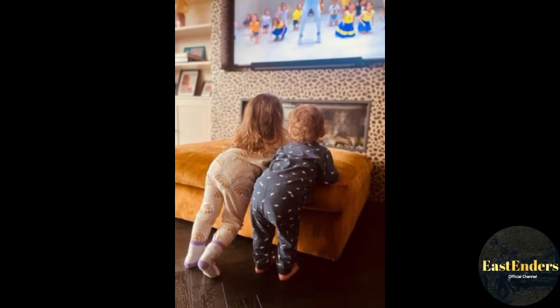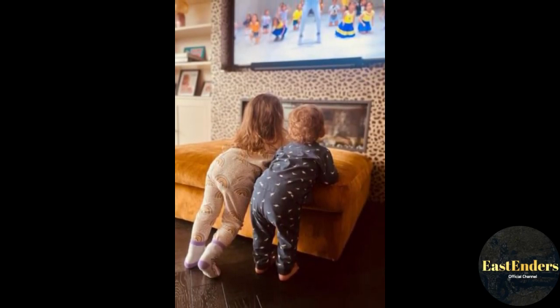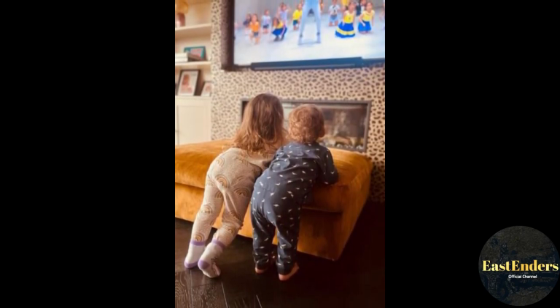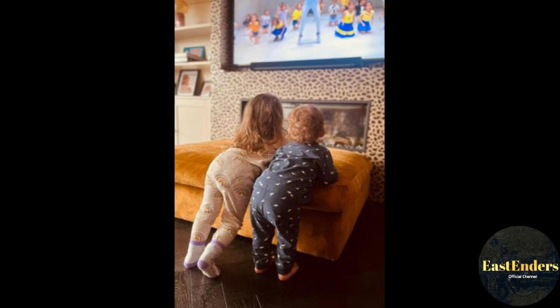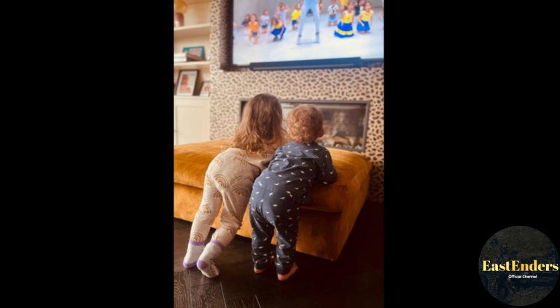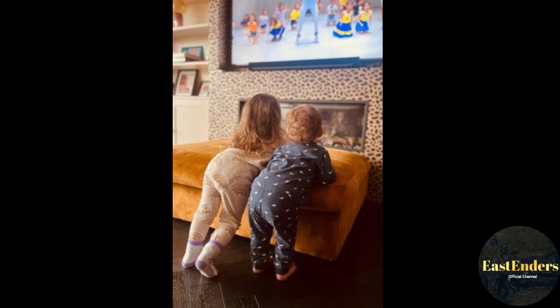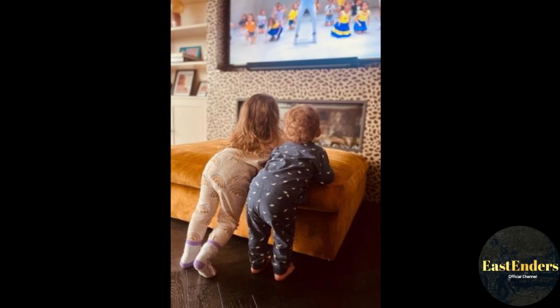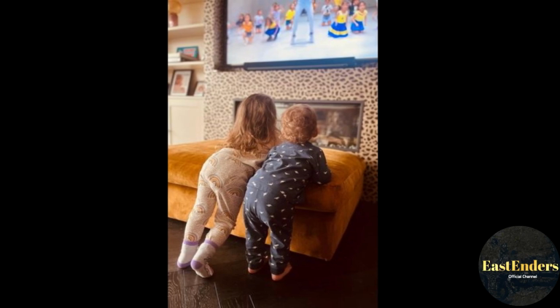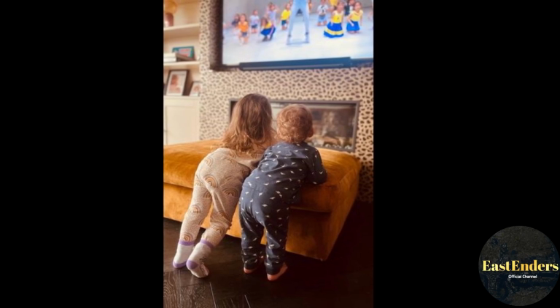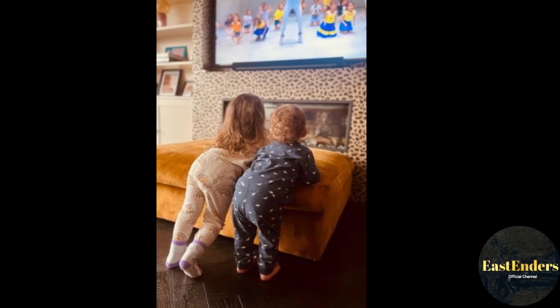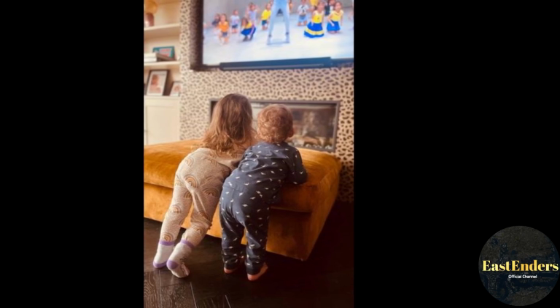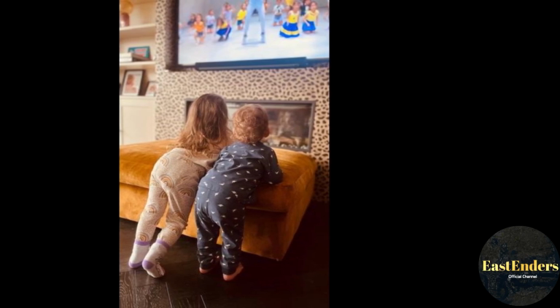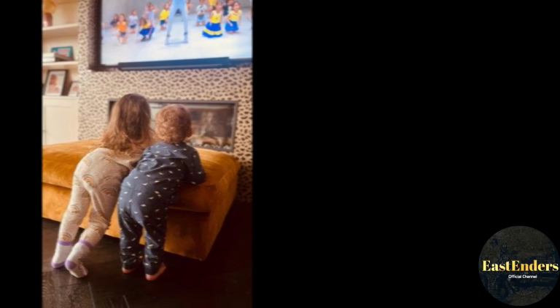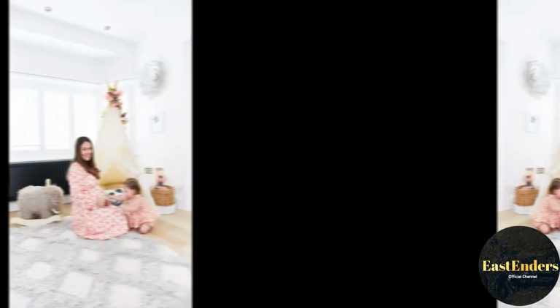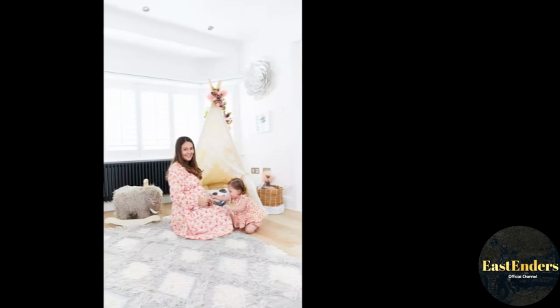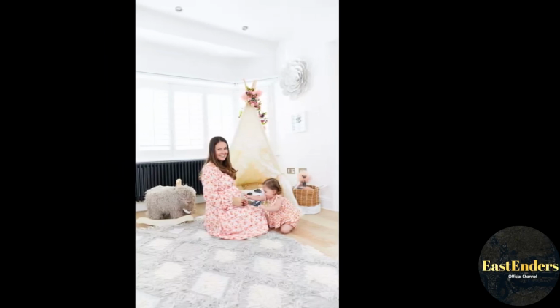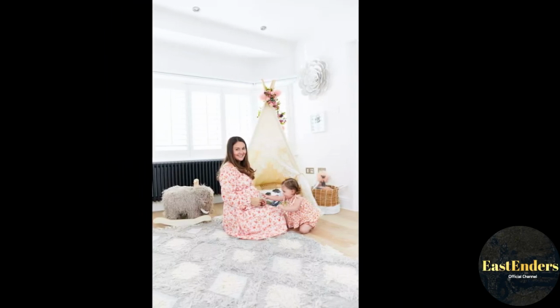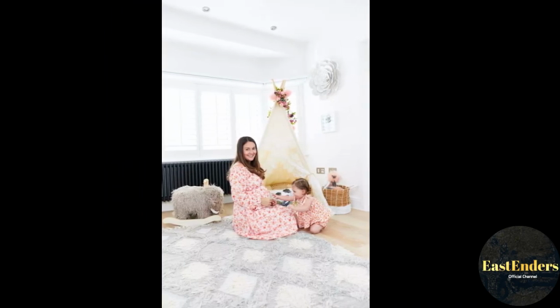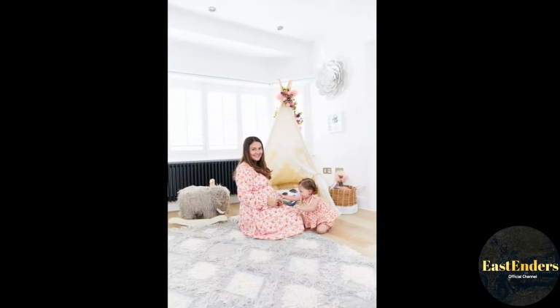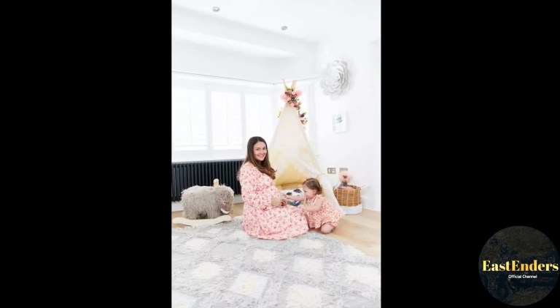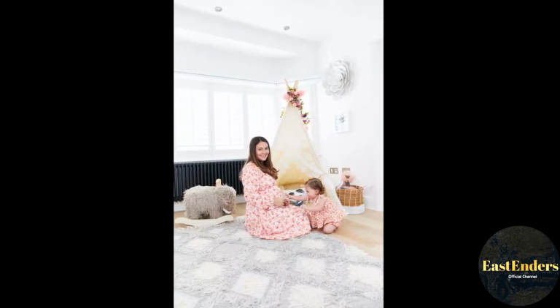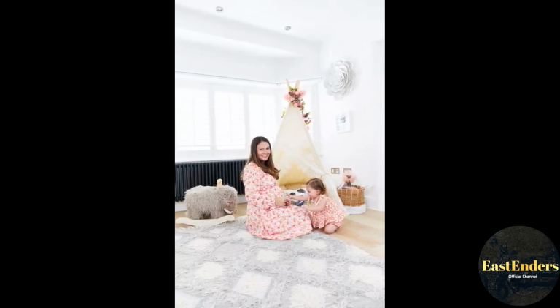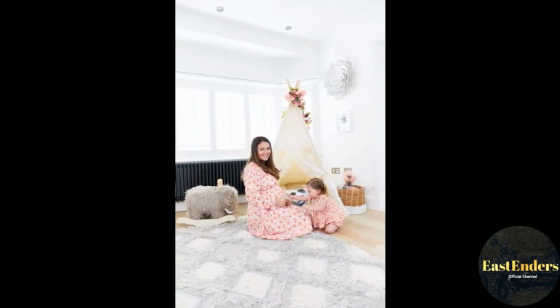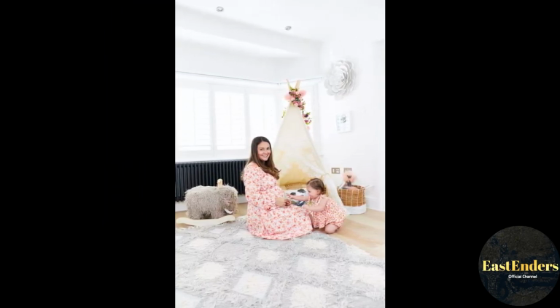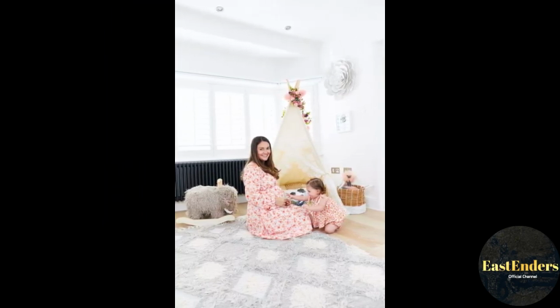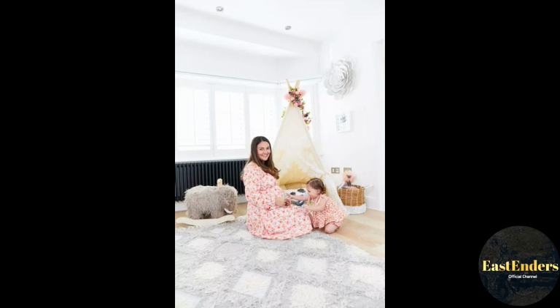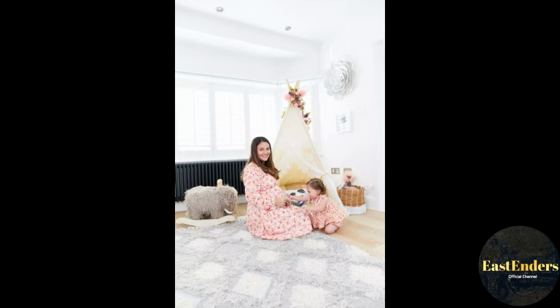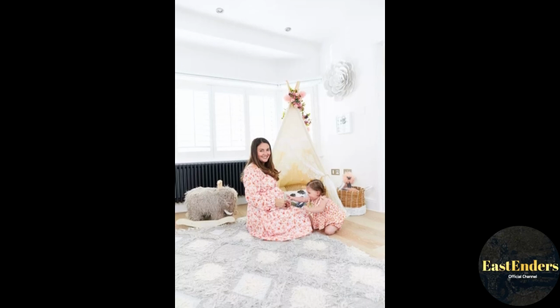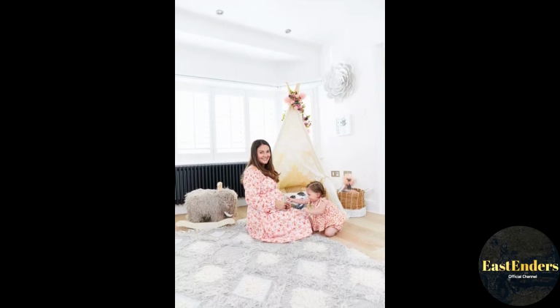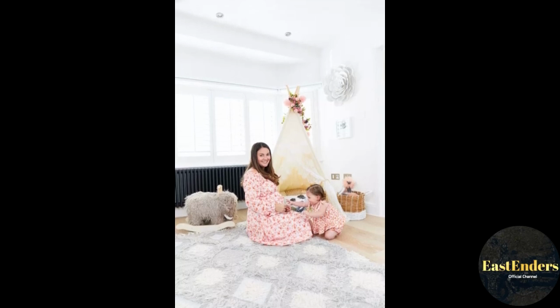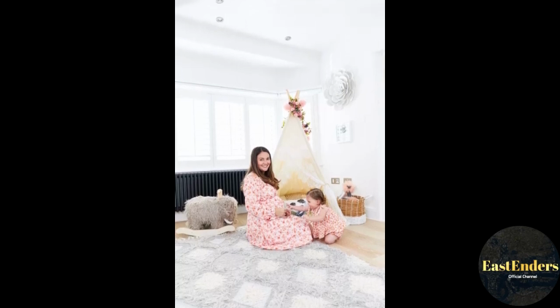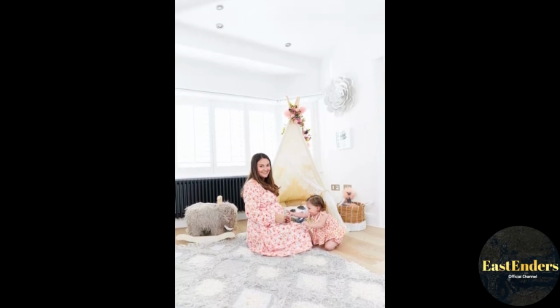But off-screen, the 35-year-old actress has been married to barbershop owner husband Matt Kay since 2017, and the pair share two adorable children: daughter Dusty, who recently turned four, and two-year-old son Trilby.